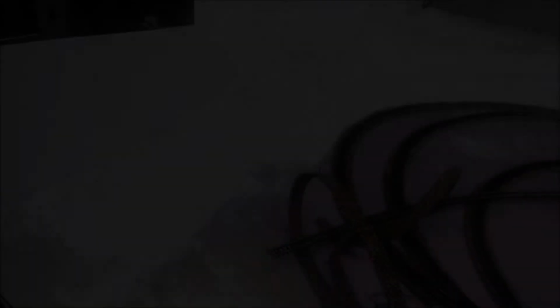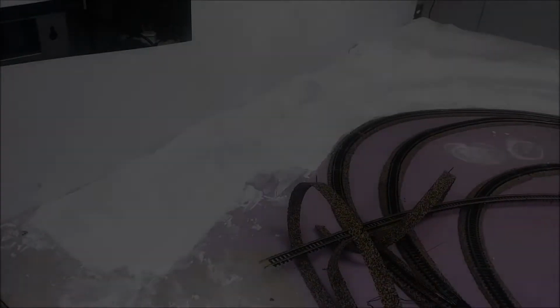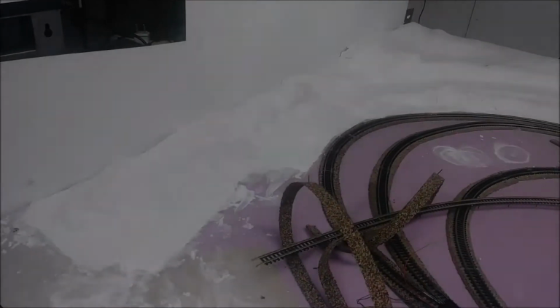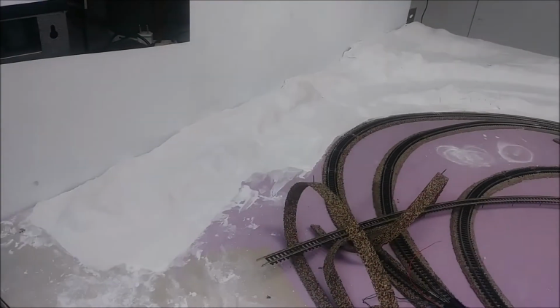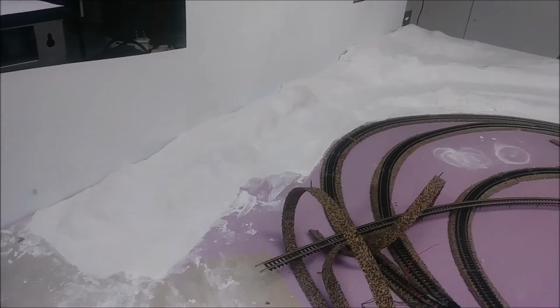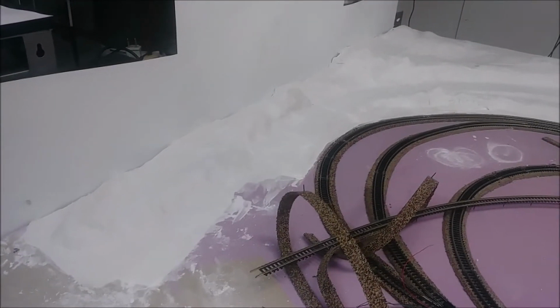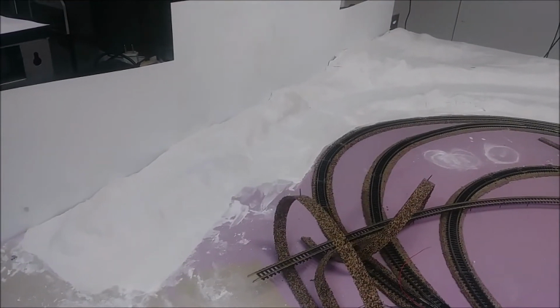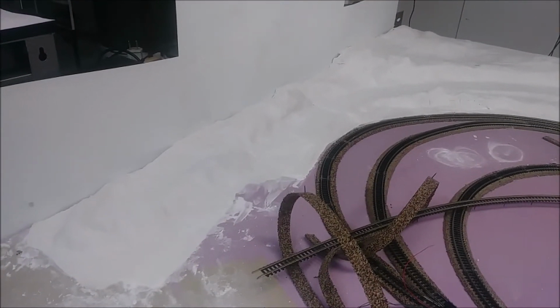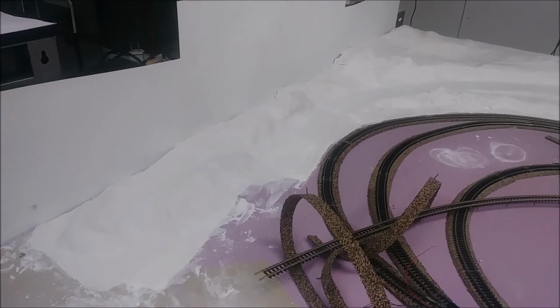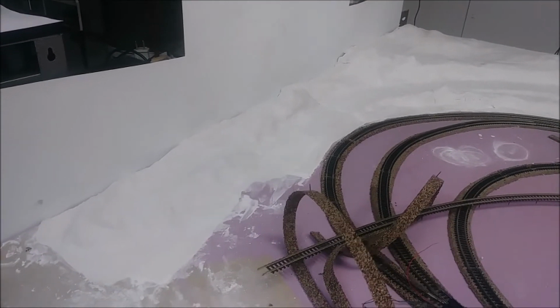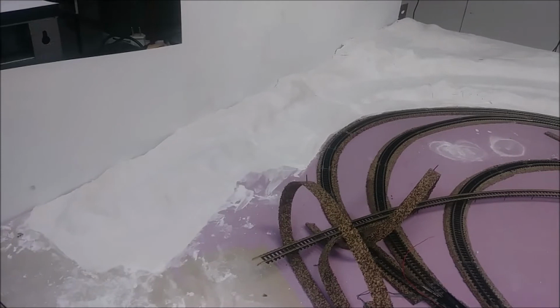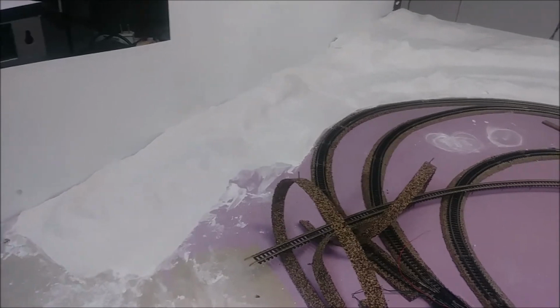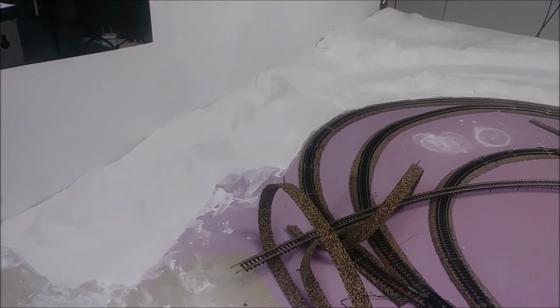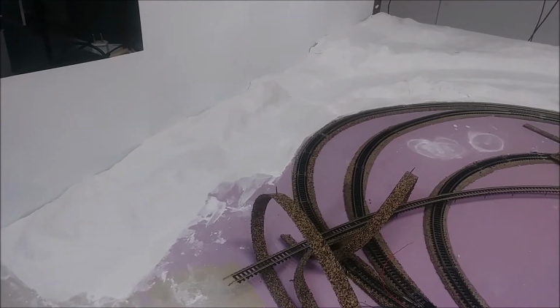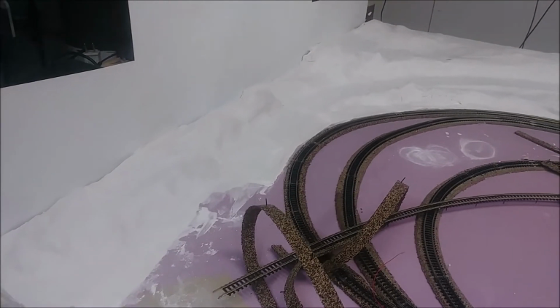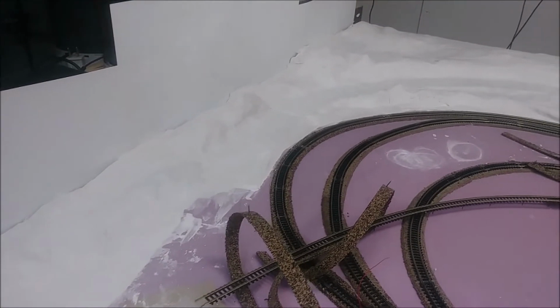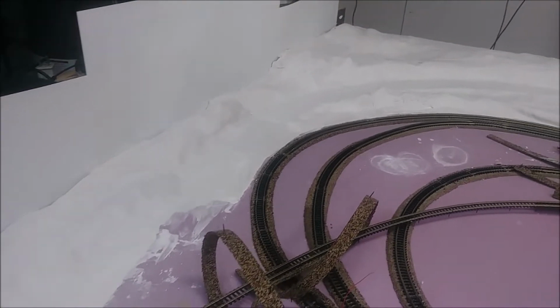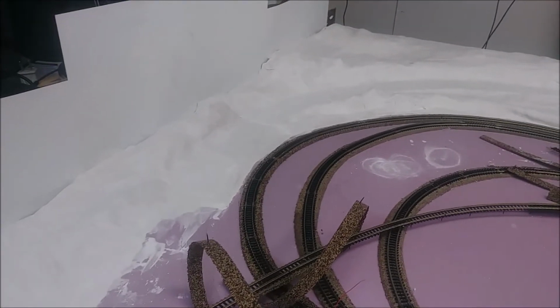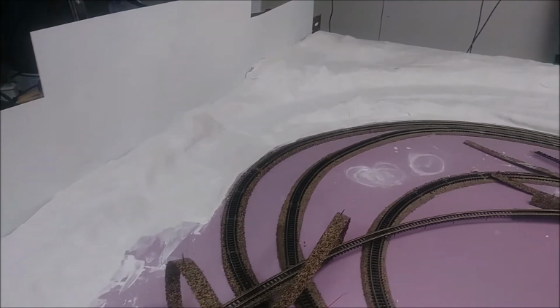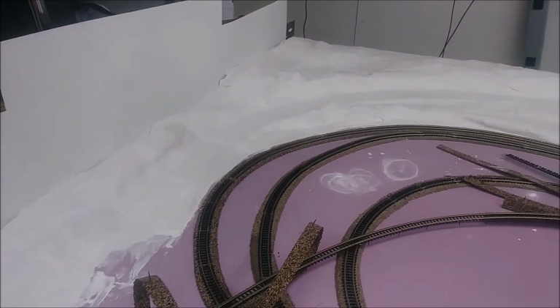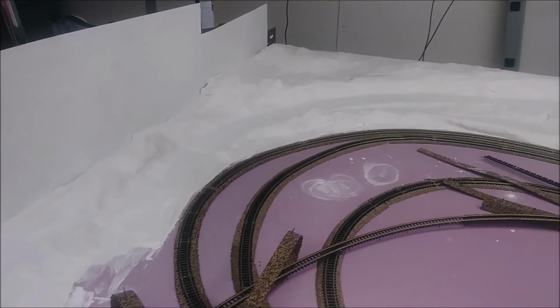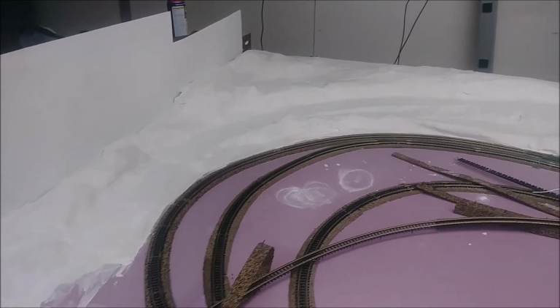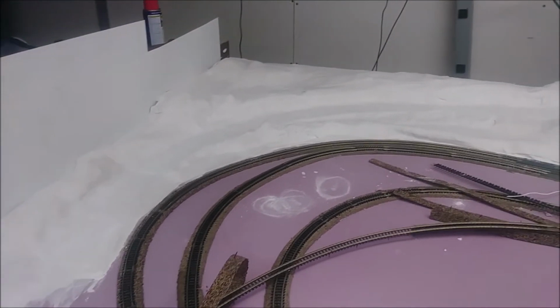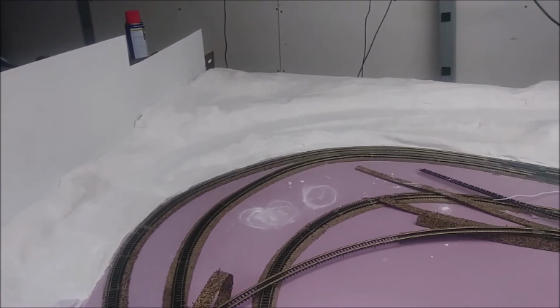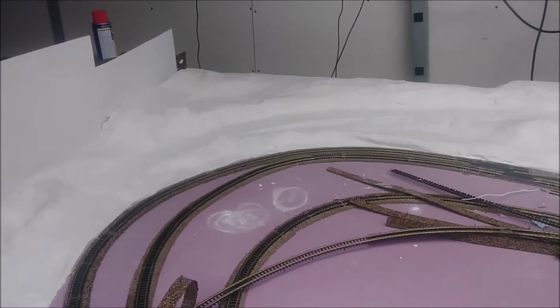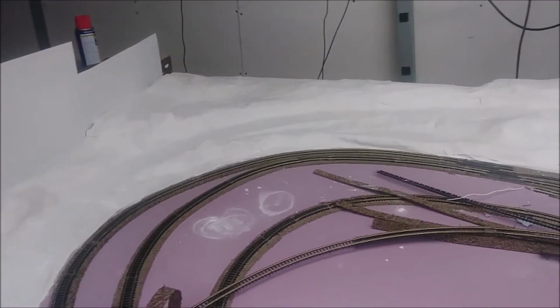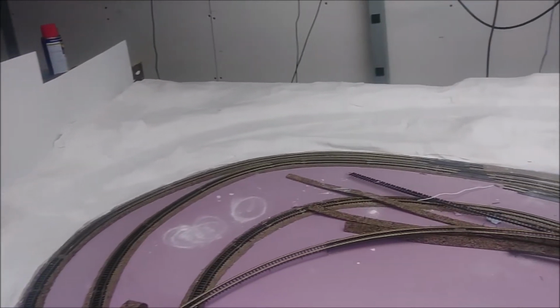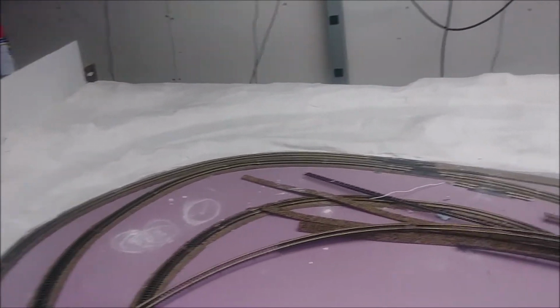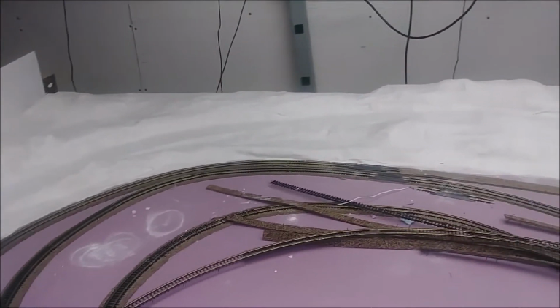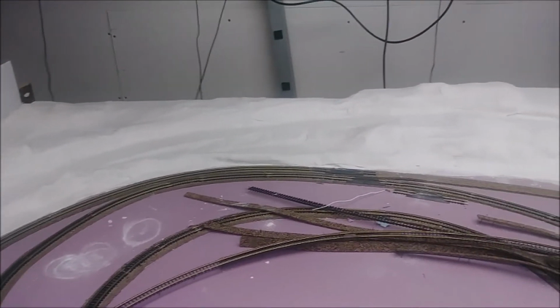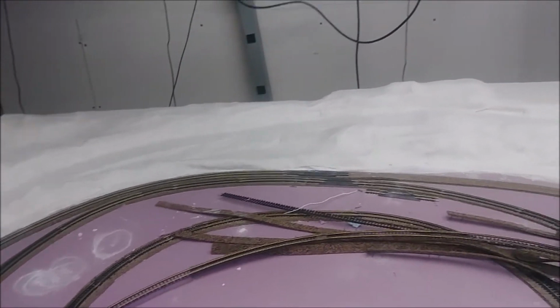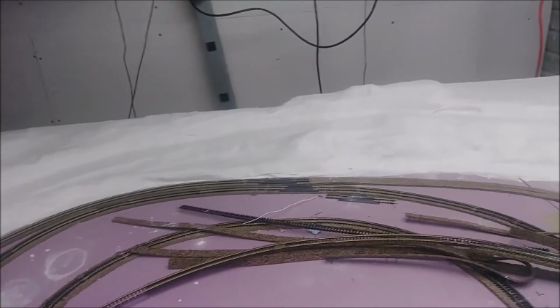Hey everybody, just a short update for the layout here today. I finally took some time and I got the rest of the plaster down — plaster cloth draped over what is going to be the Buffalo Ridge in southwestern Minnesota.